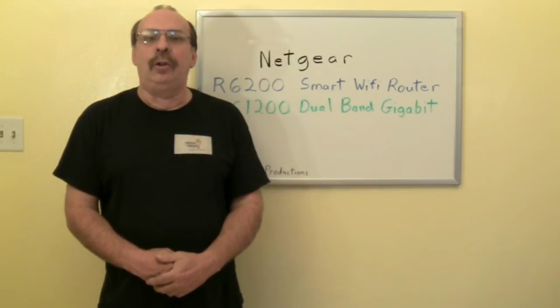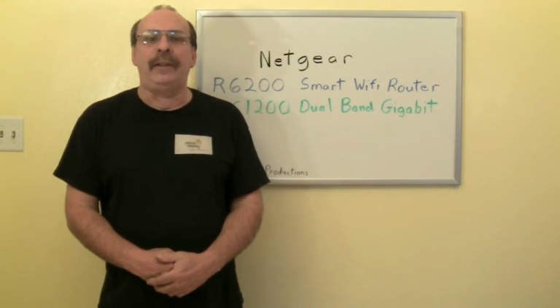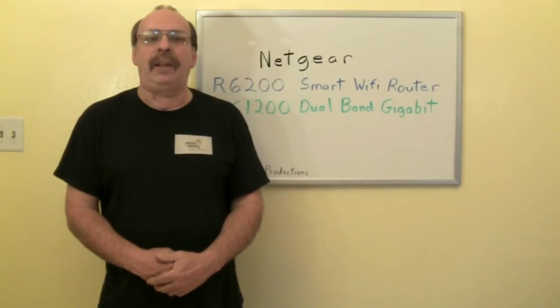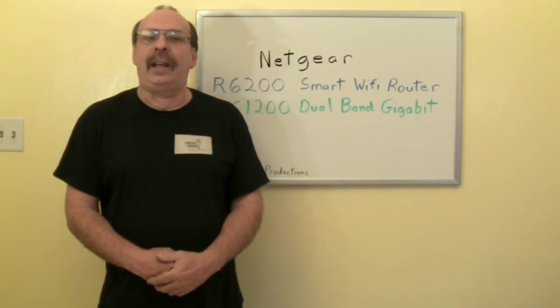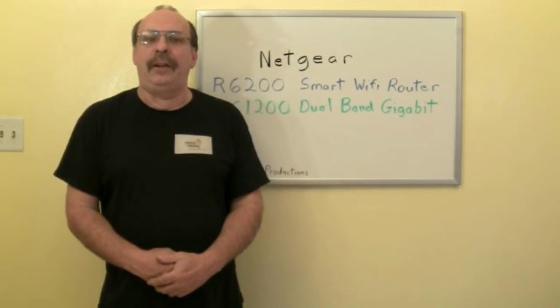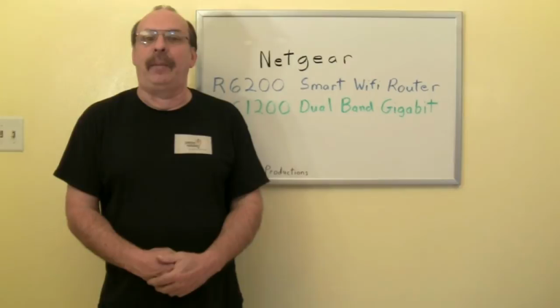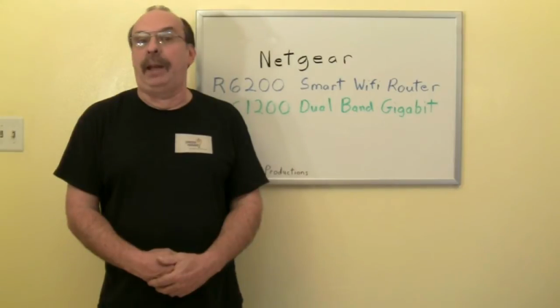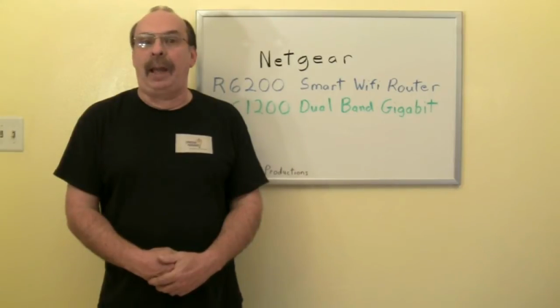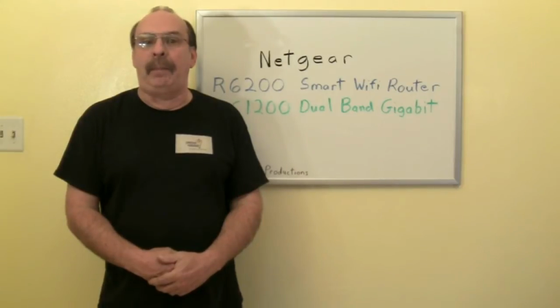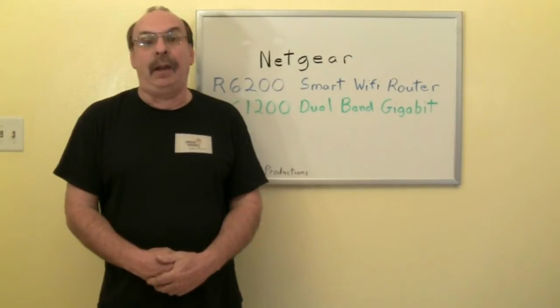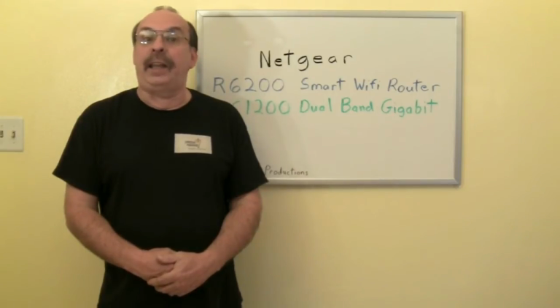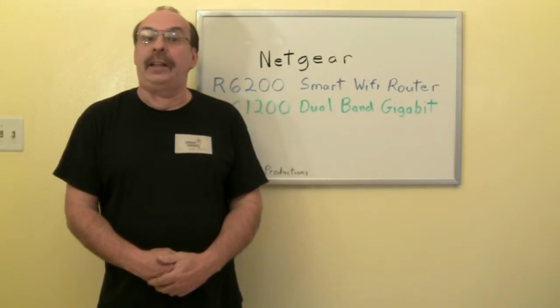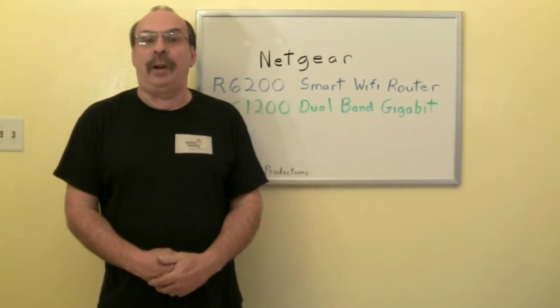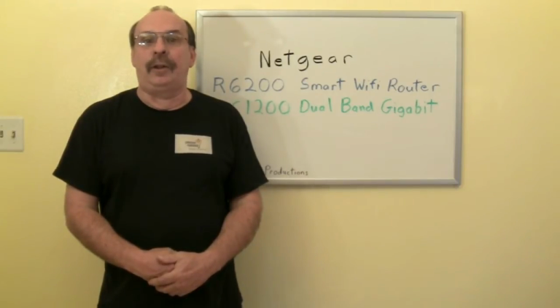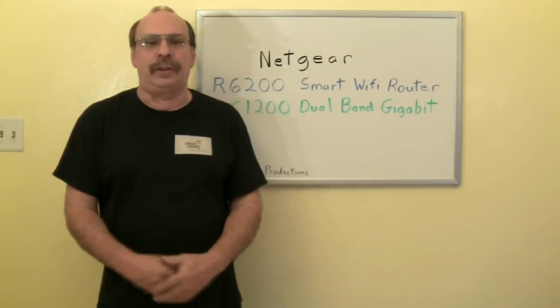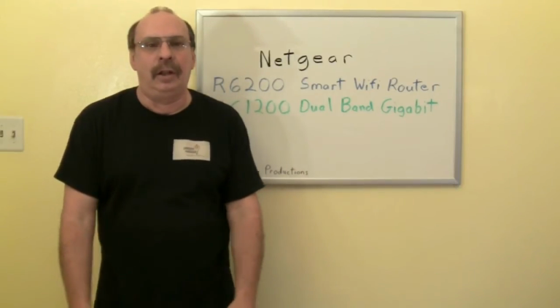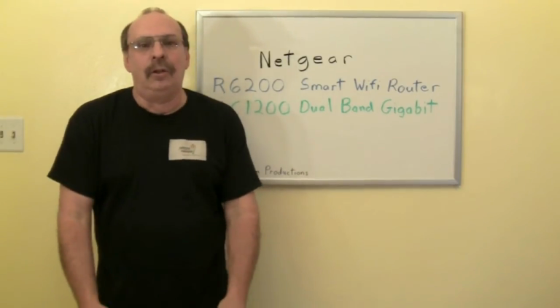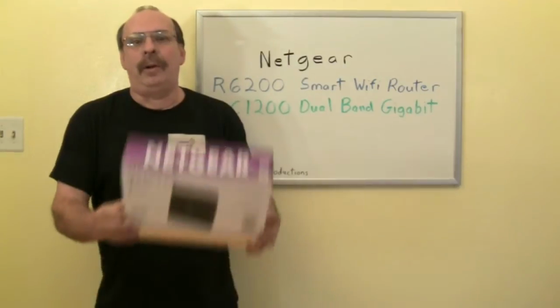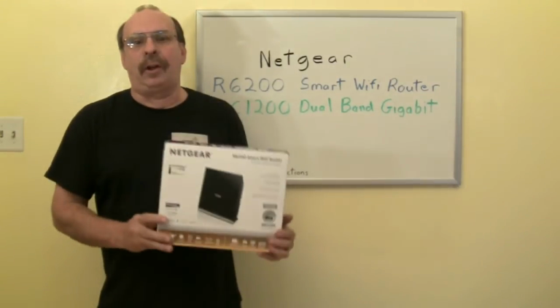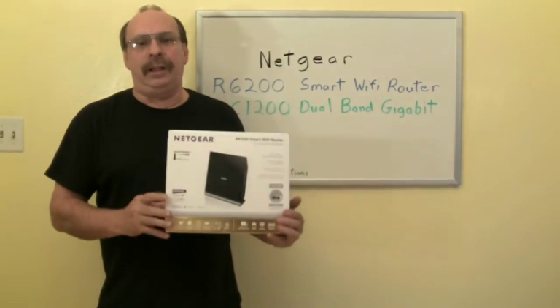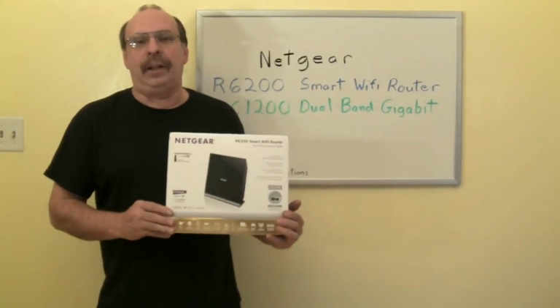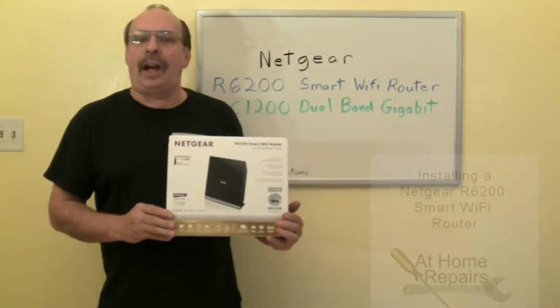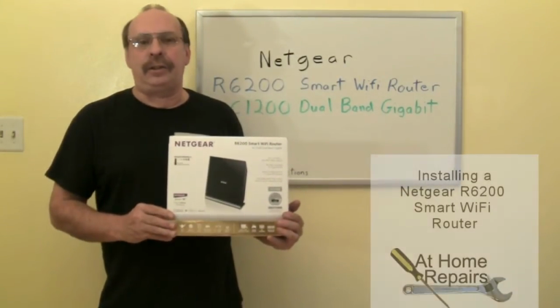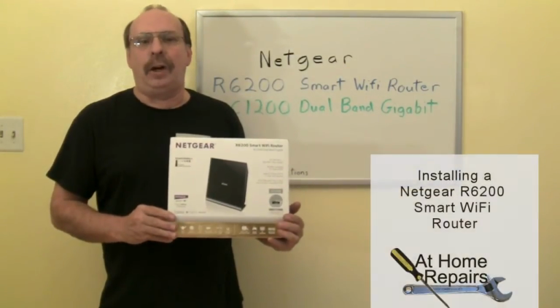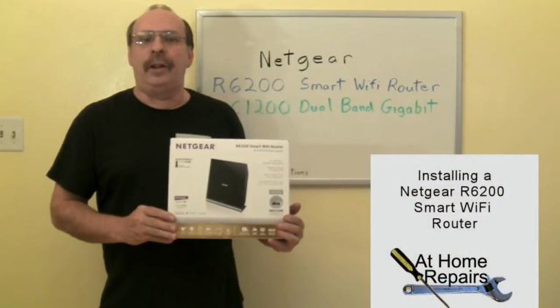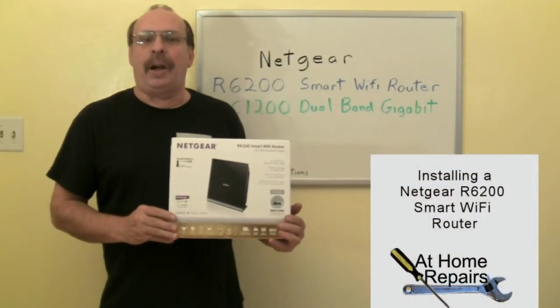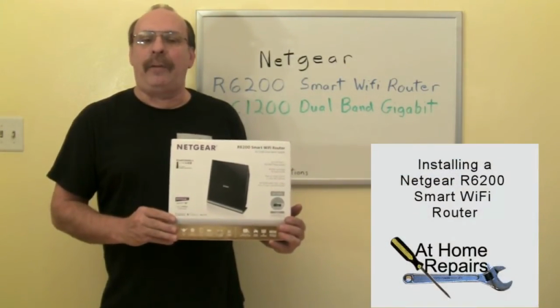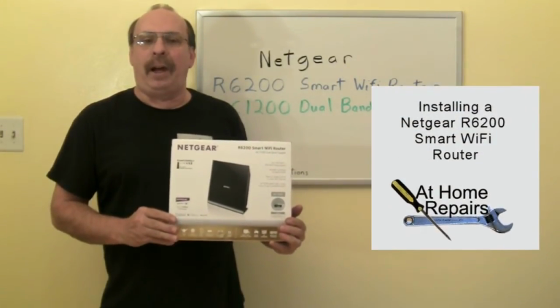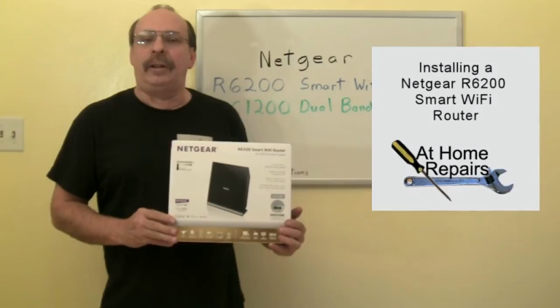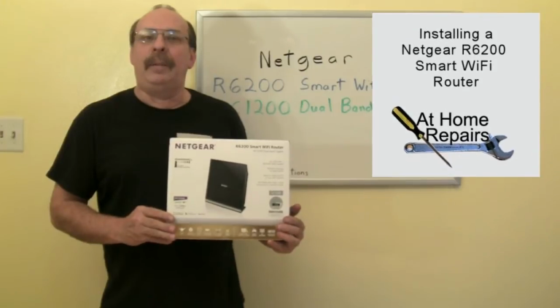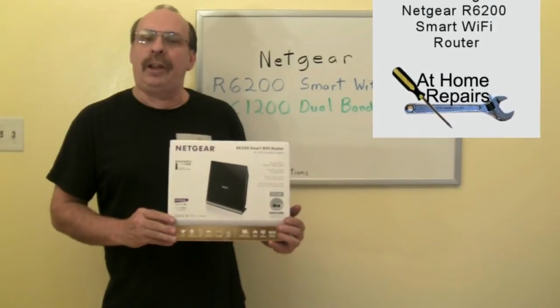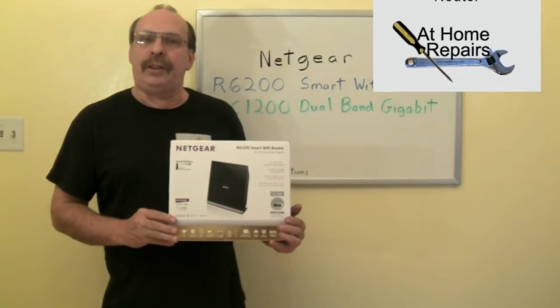Too often someone cannot get on the internet from their tablet or laptop, or cannot connect to one of our services. So I'm going to install a Netgear R6200 Smart Wi-Fi Router. Let me show you how it's done.